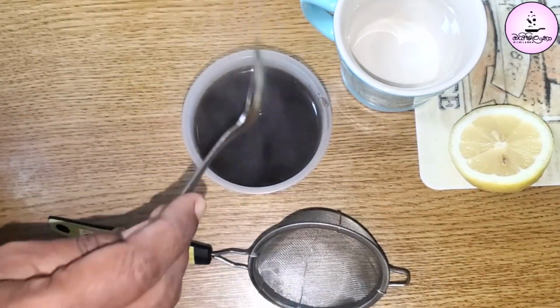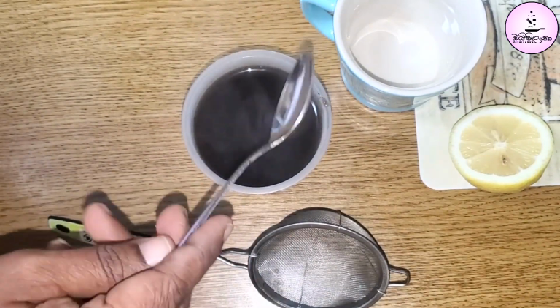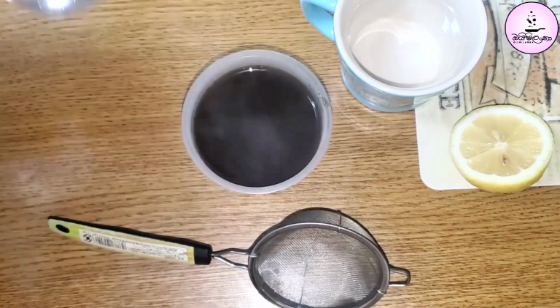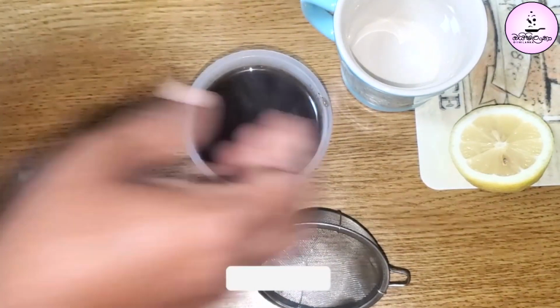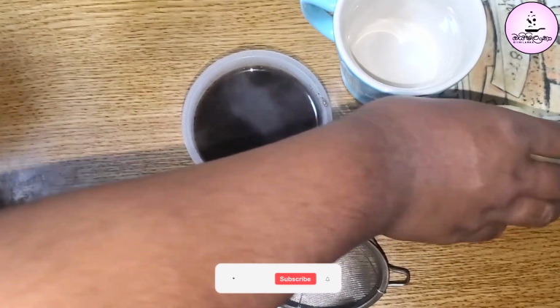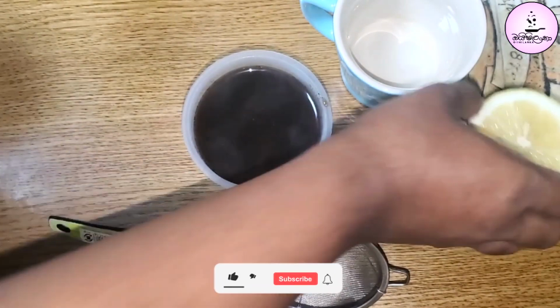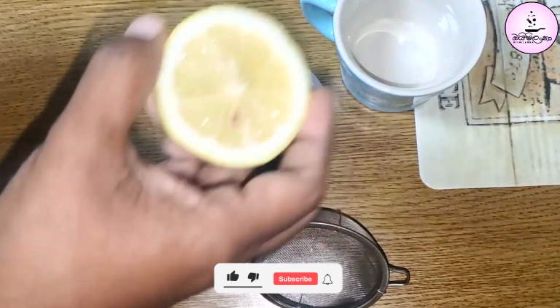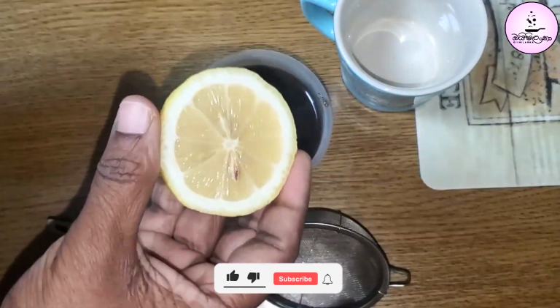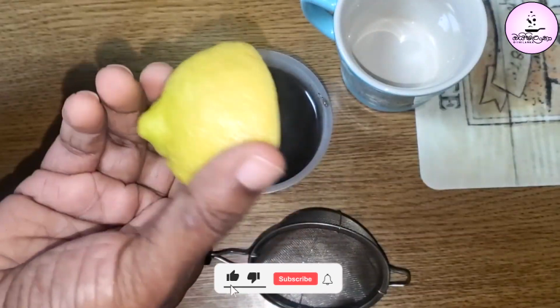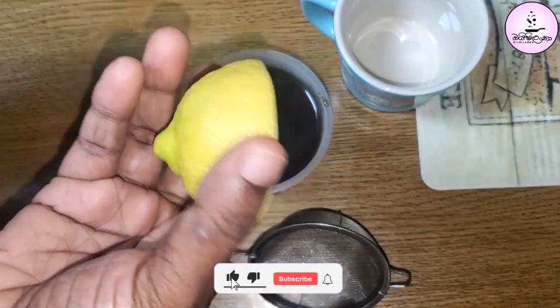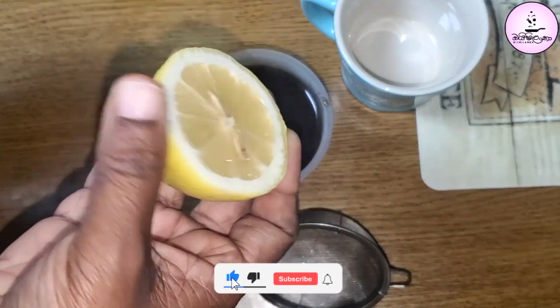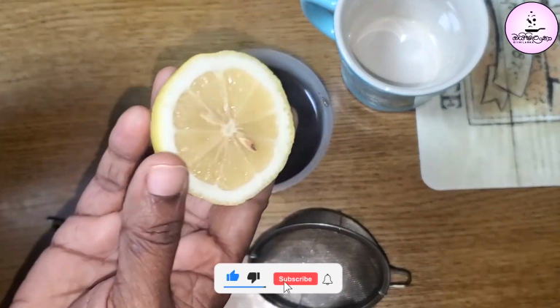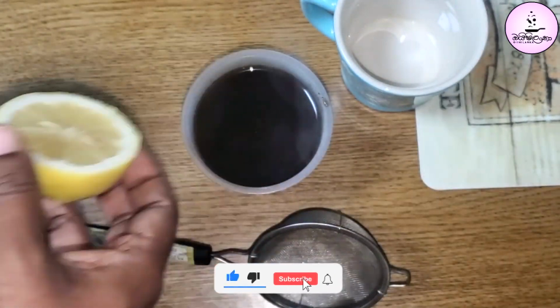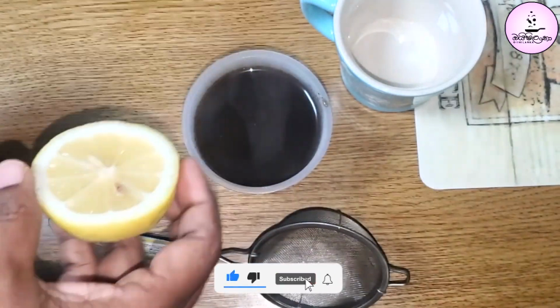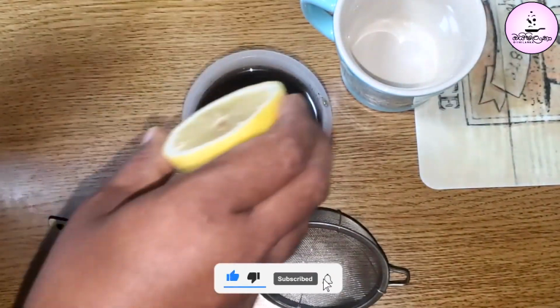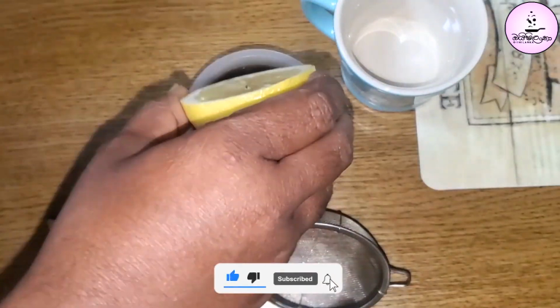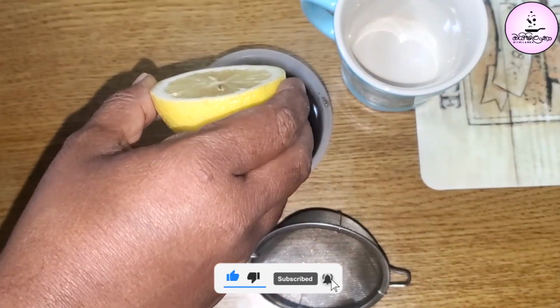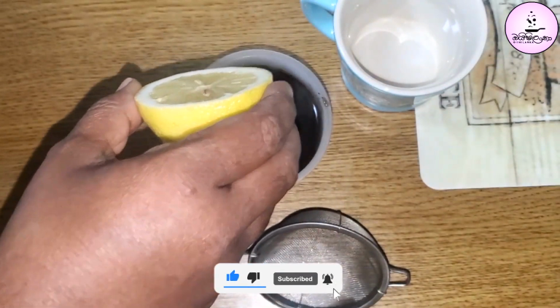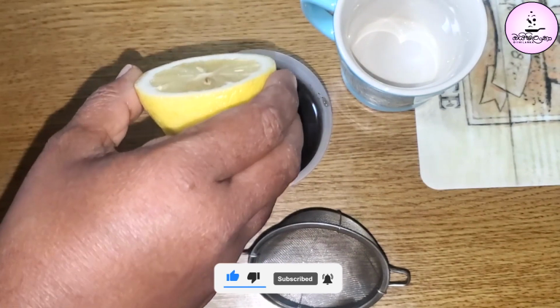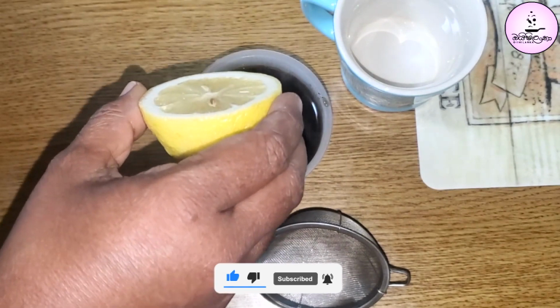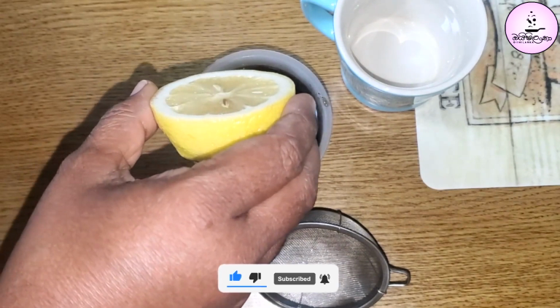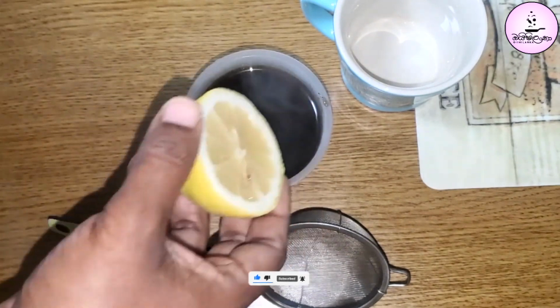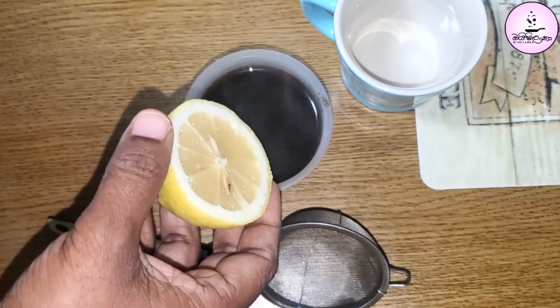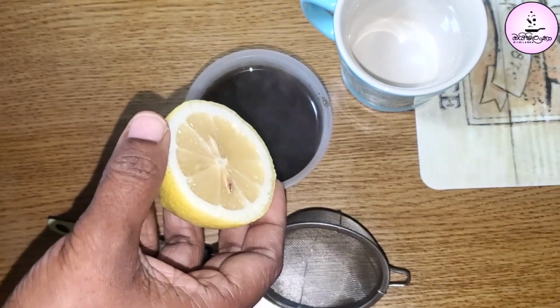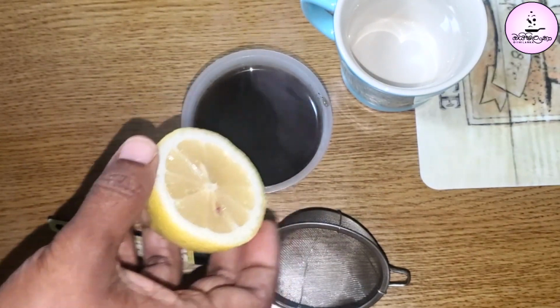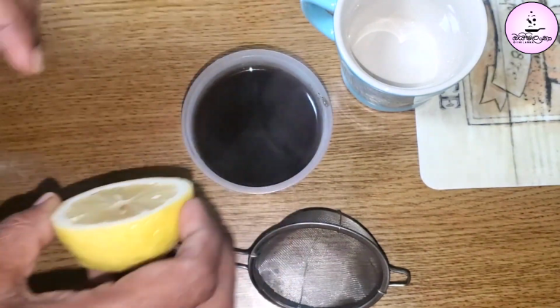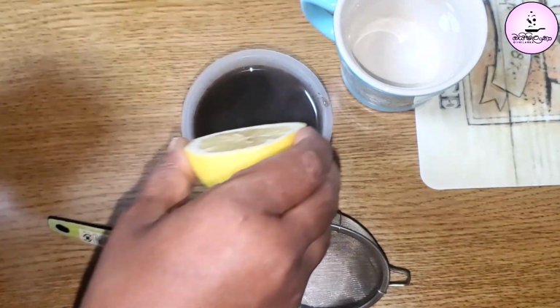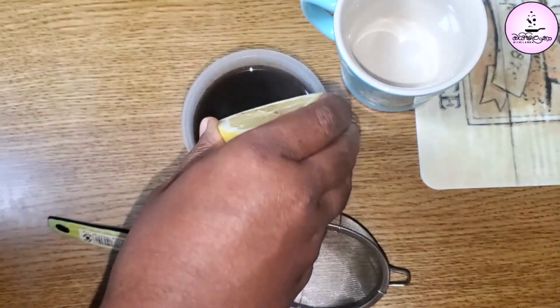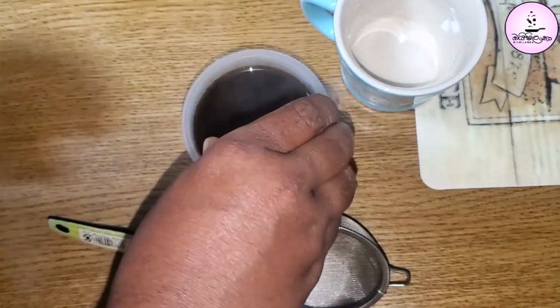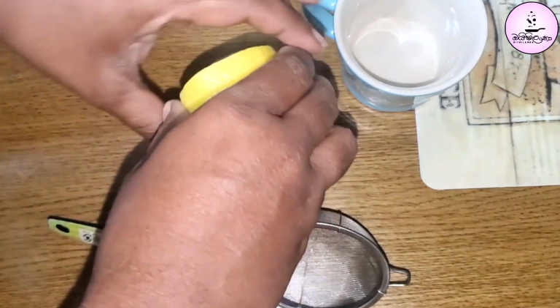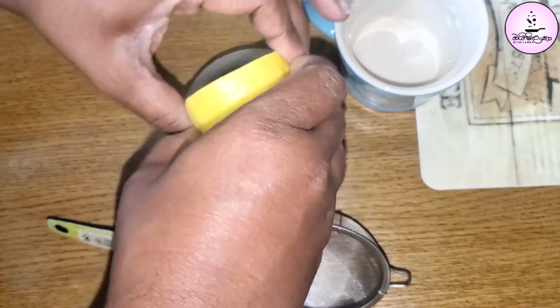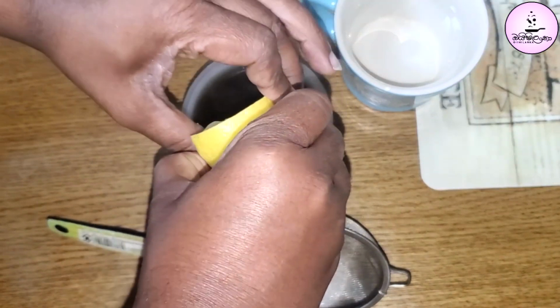If you like the dough, add the dough. I am going to put a small cup of coffee and a little bit of coffee, and then I will cook the coffee at the end.